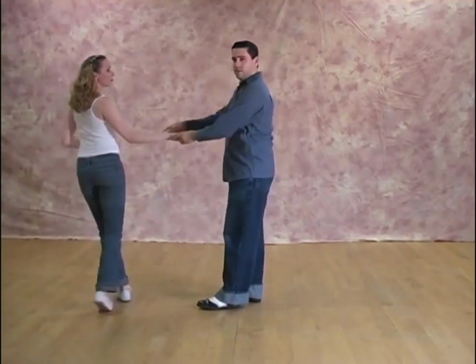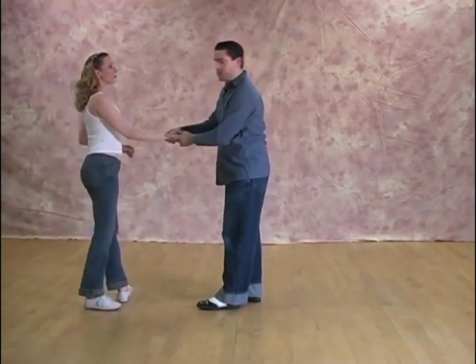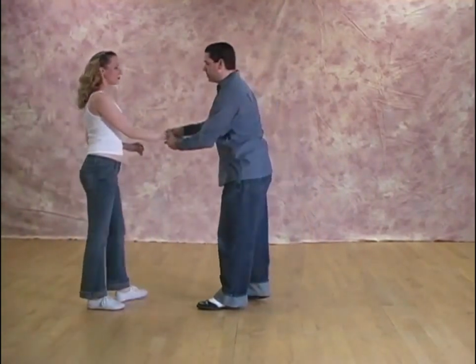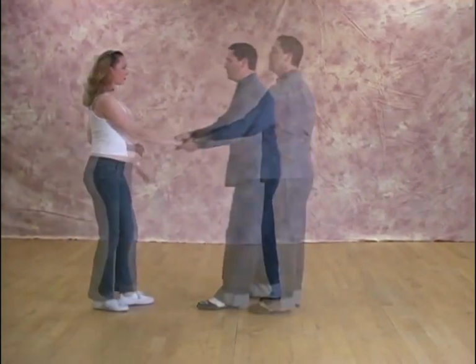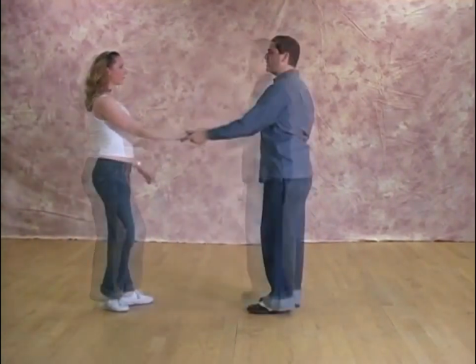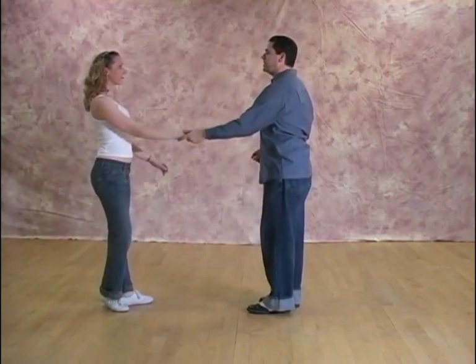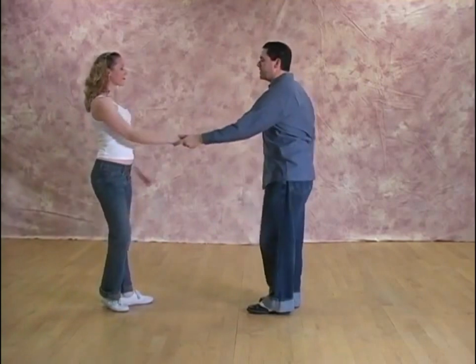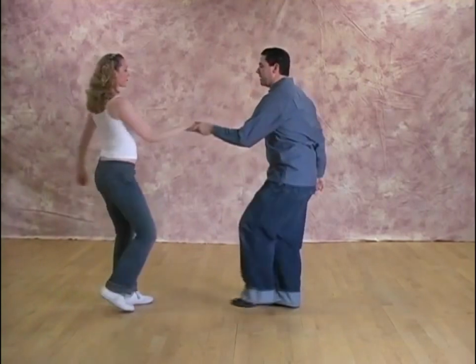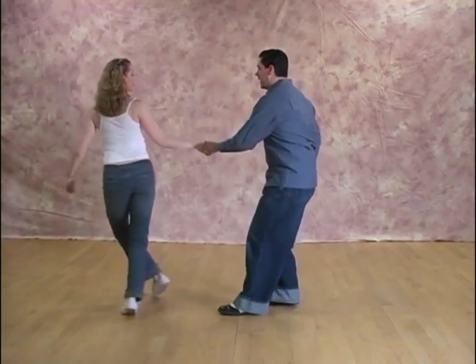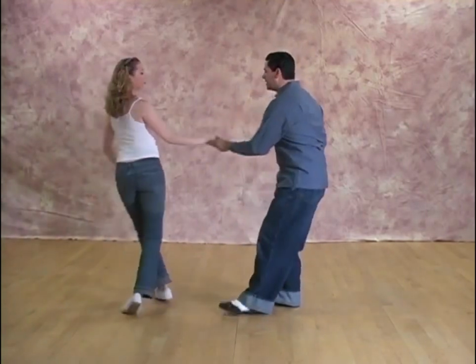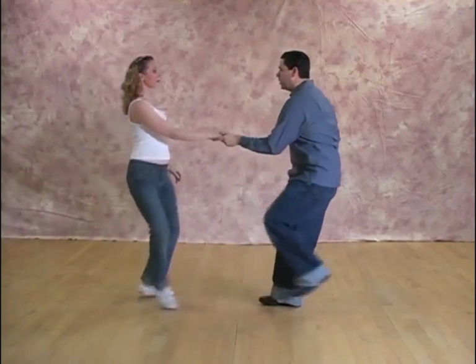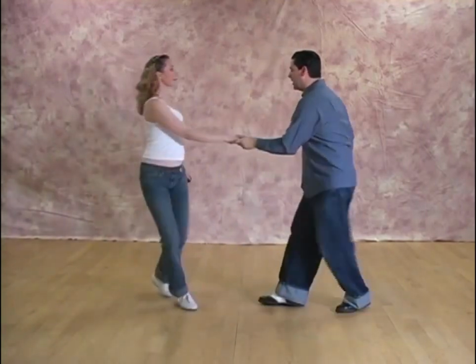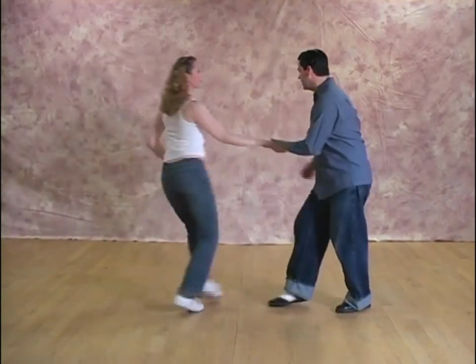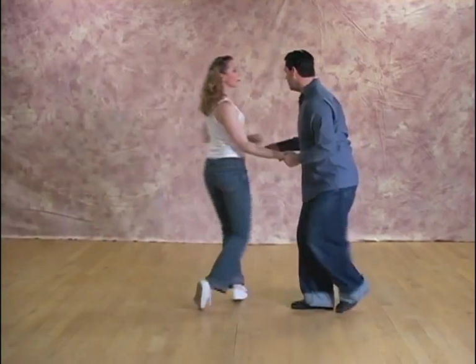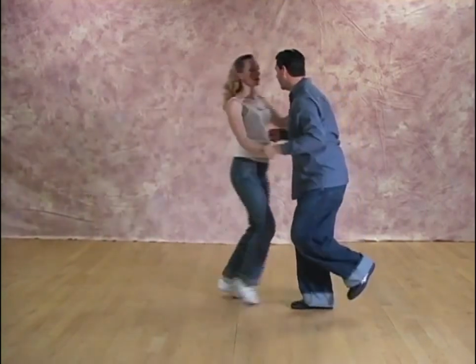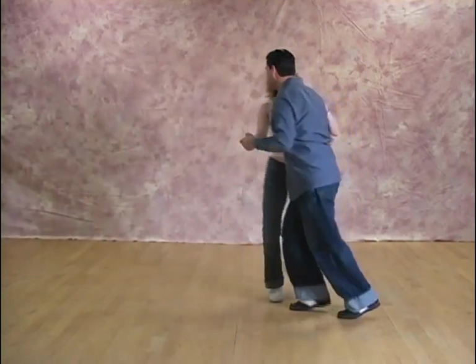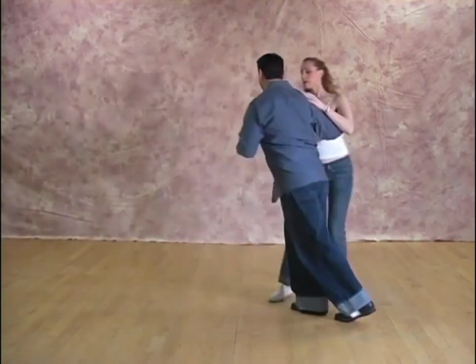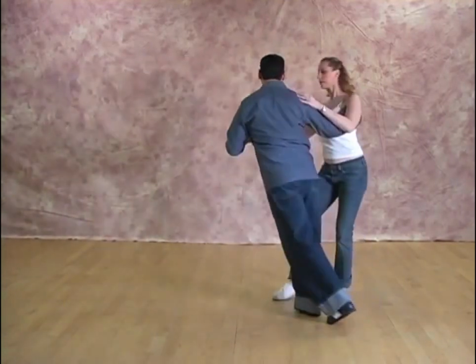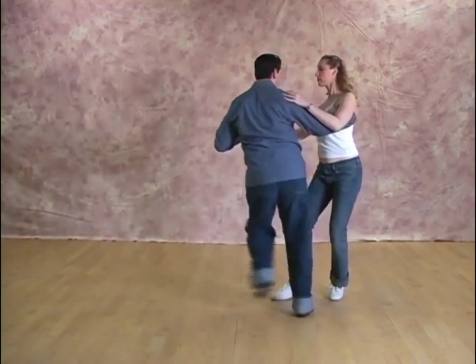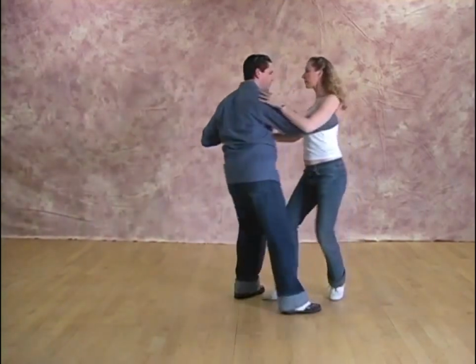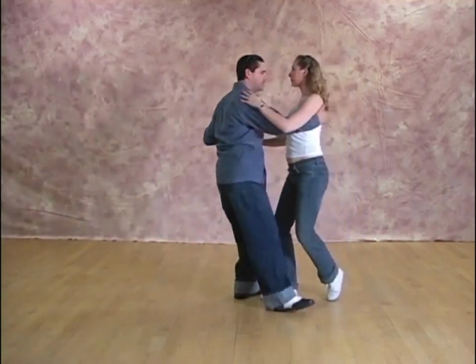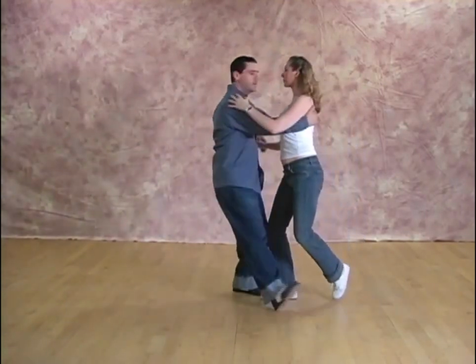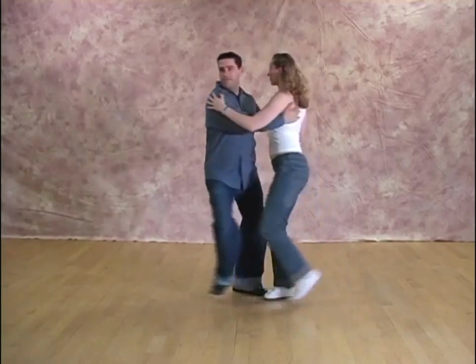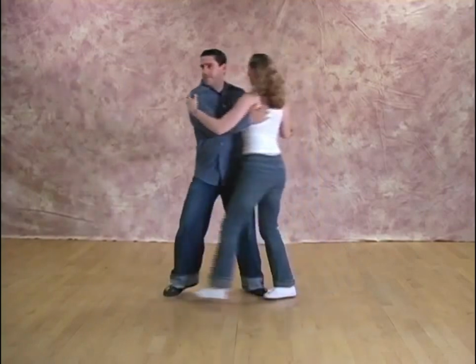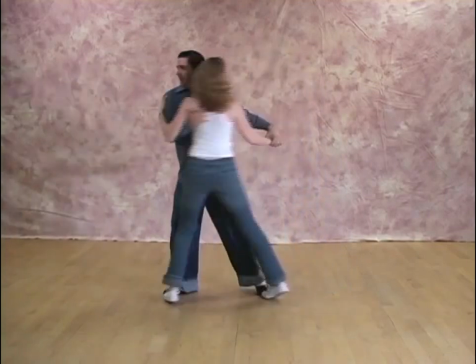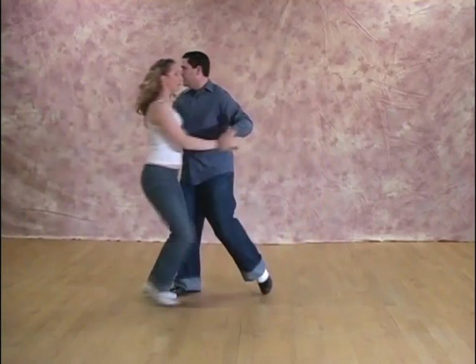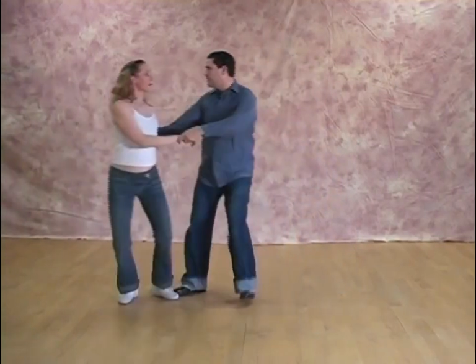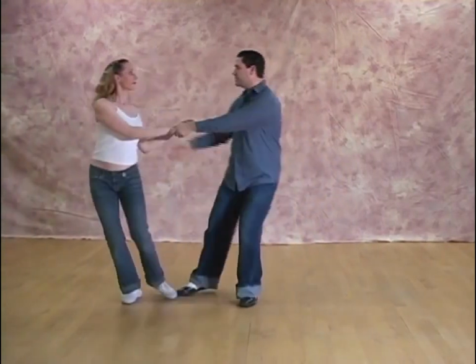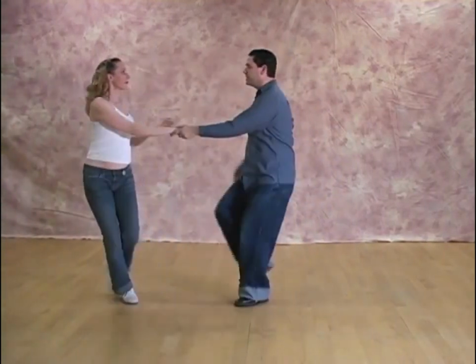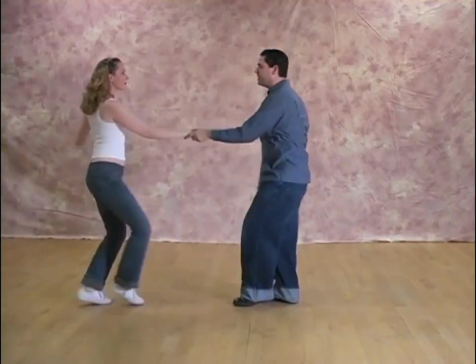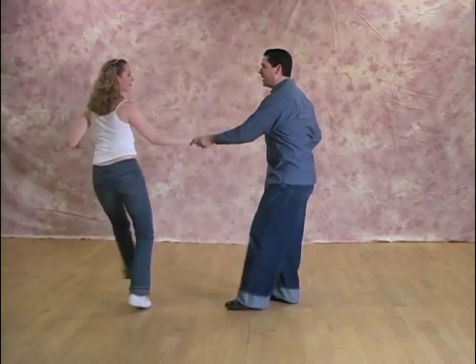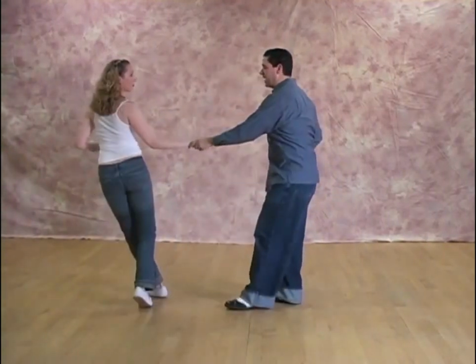We'll do that one more time. Six, seven and eight. One, two, a three, big step four, five, six, seven and eight.